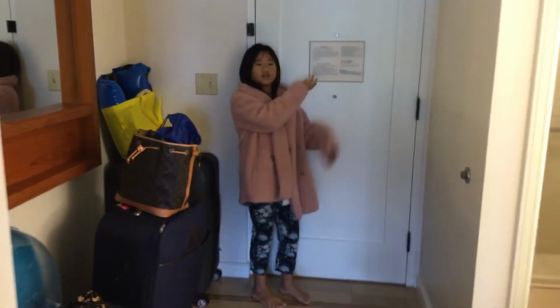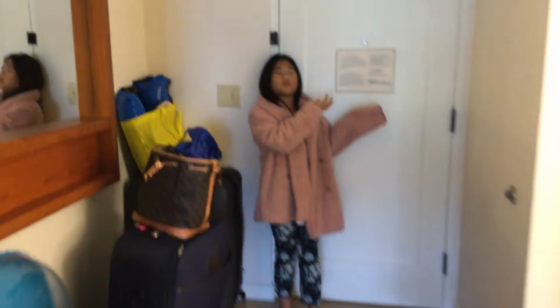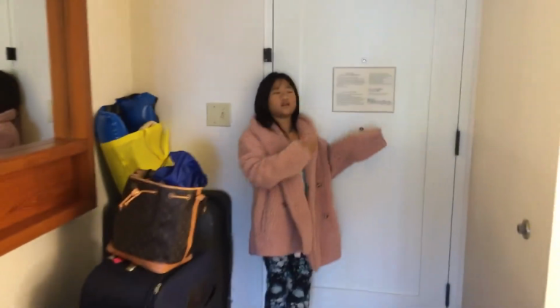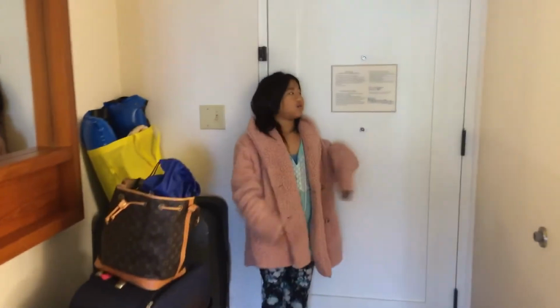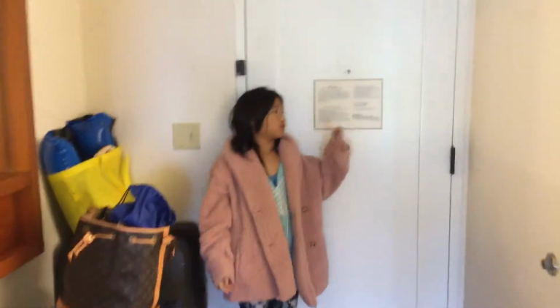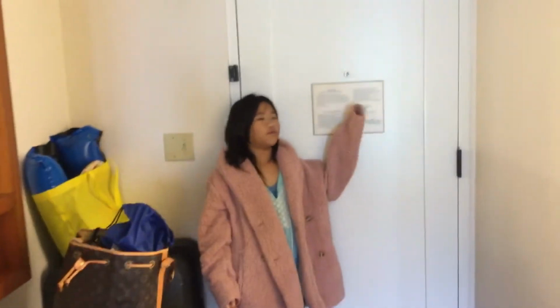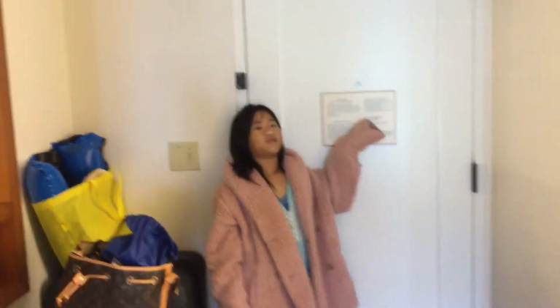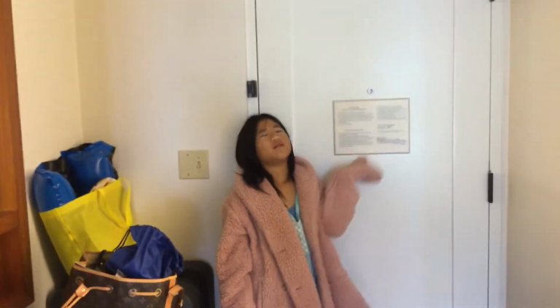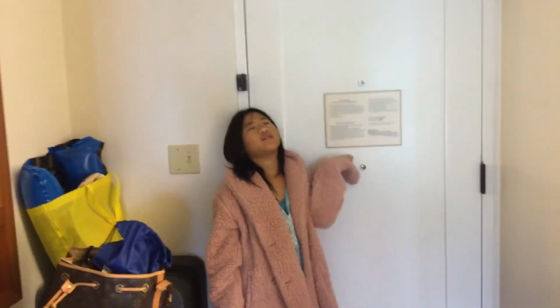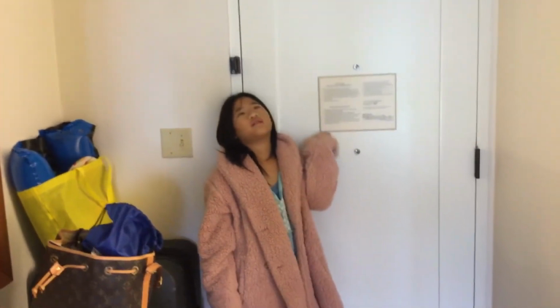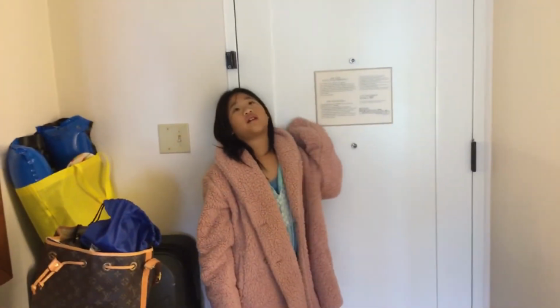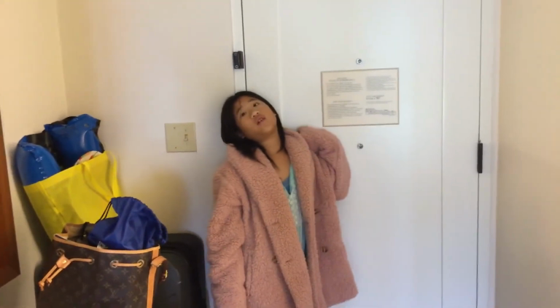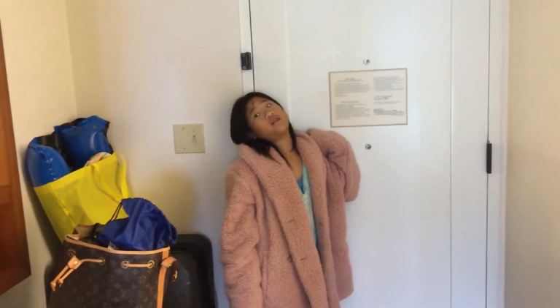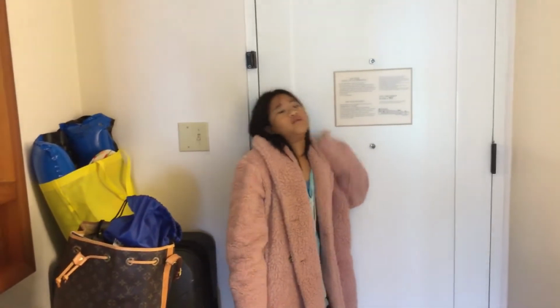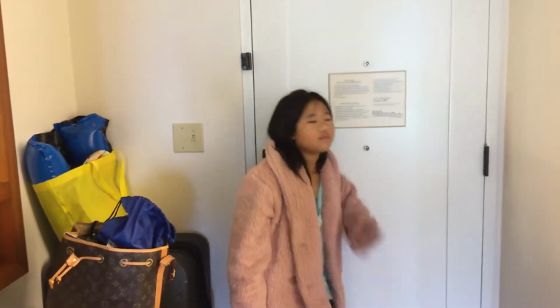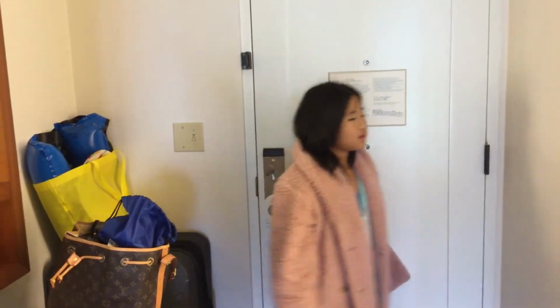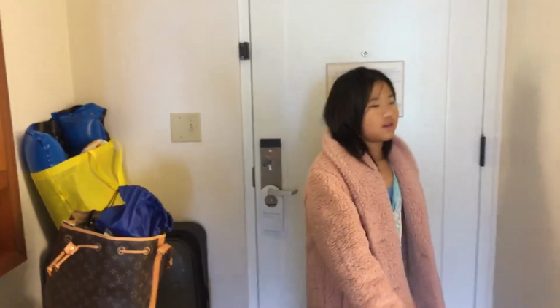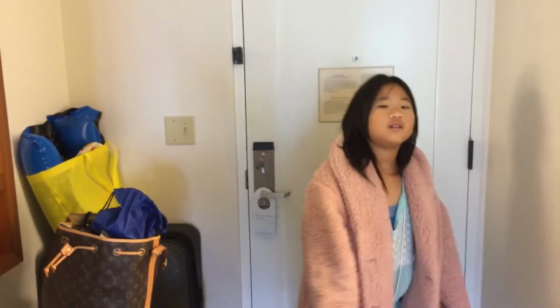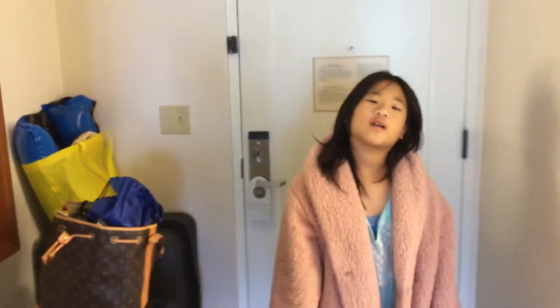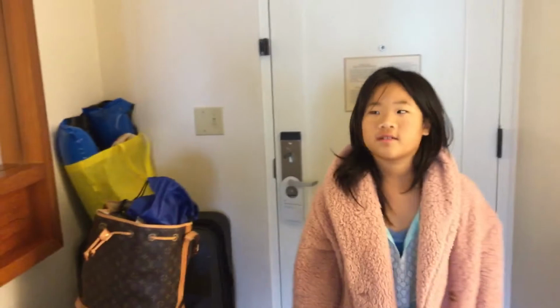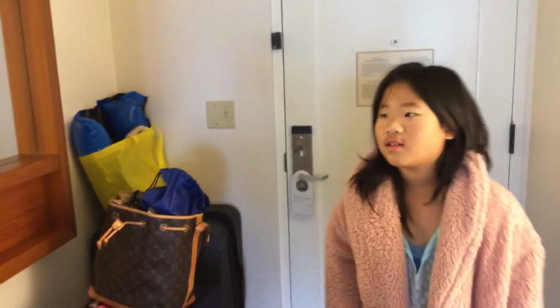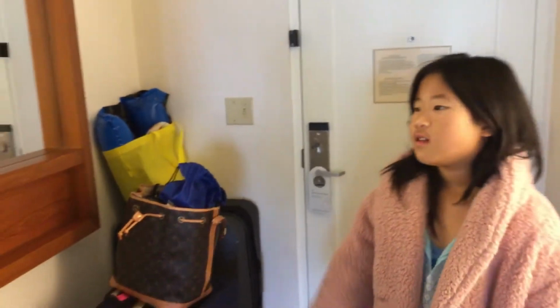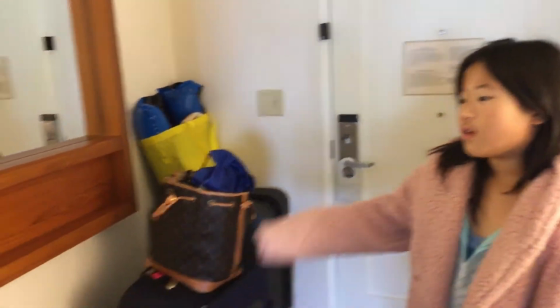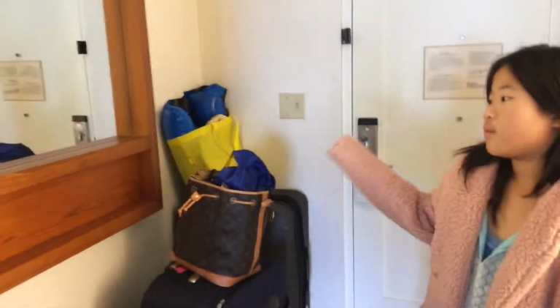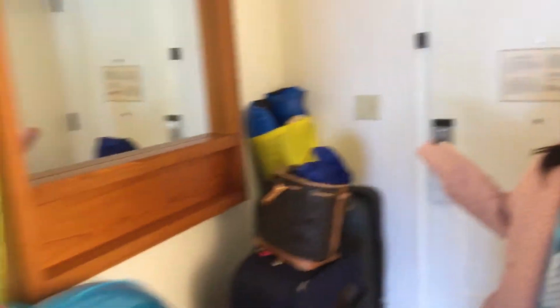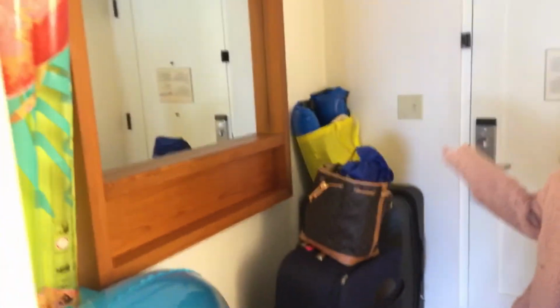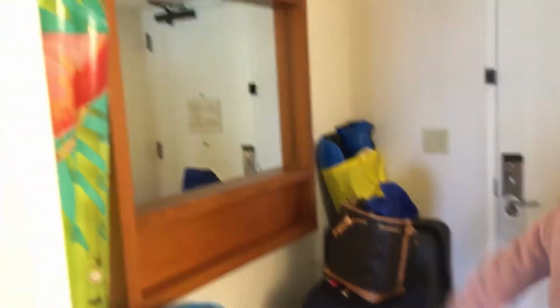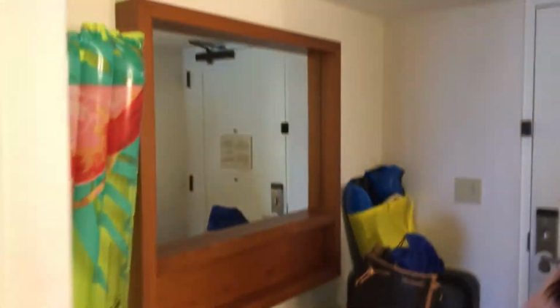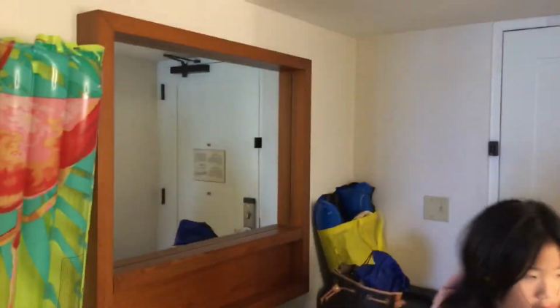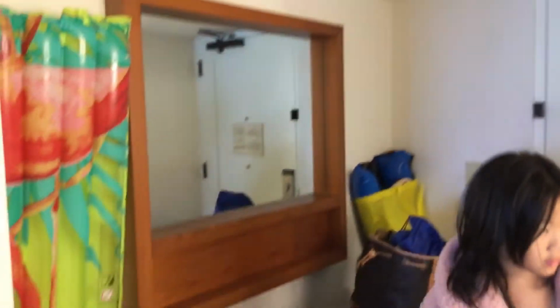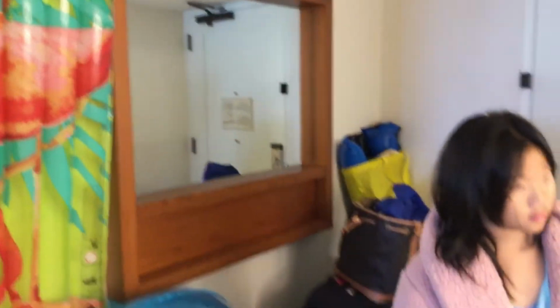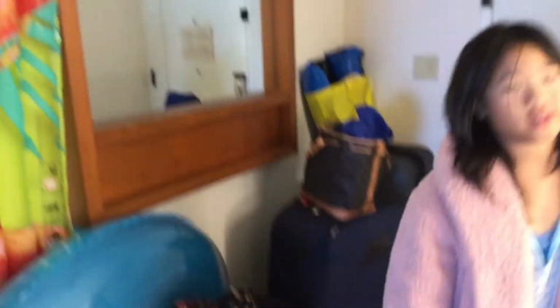Escape plan, room 567. Anyways, yeah — mirror, table, board. Good stuff.